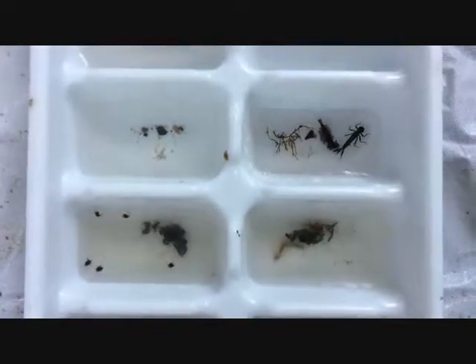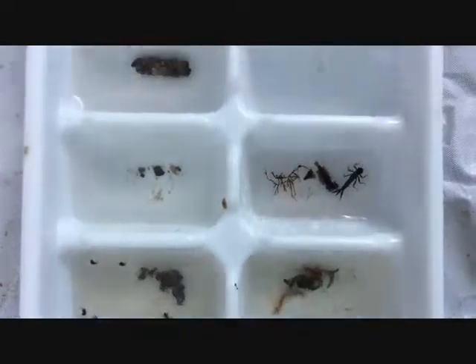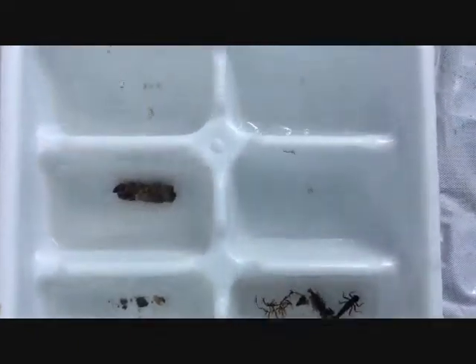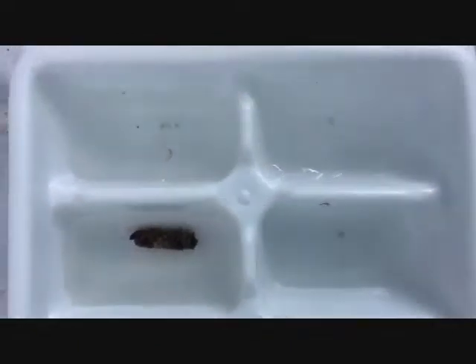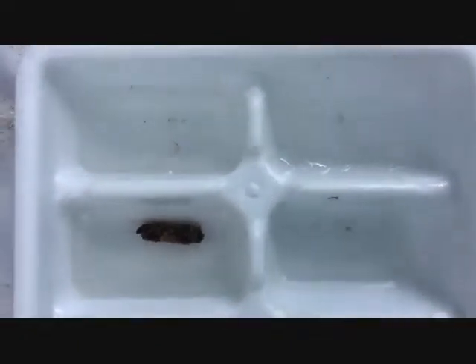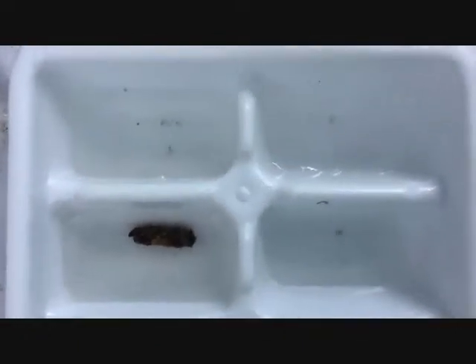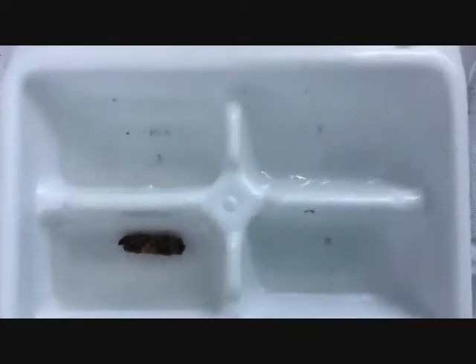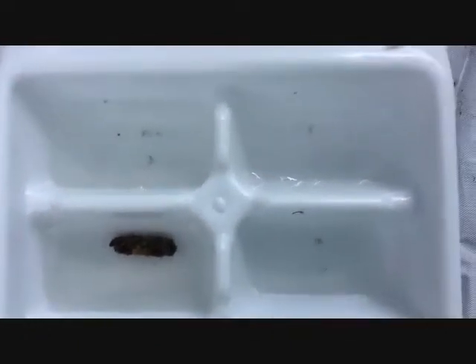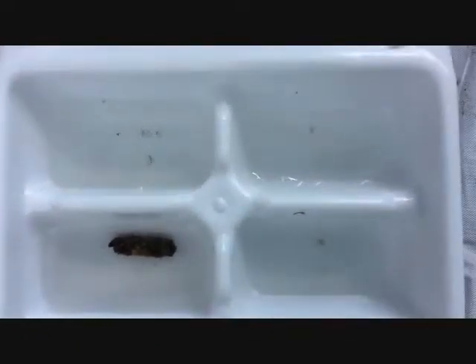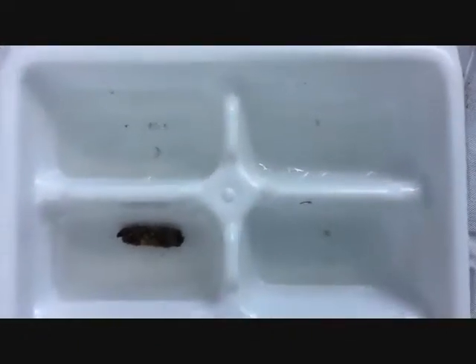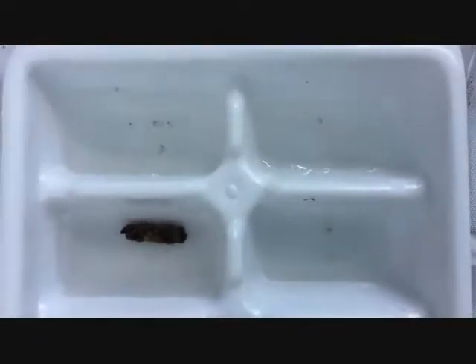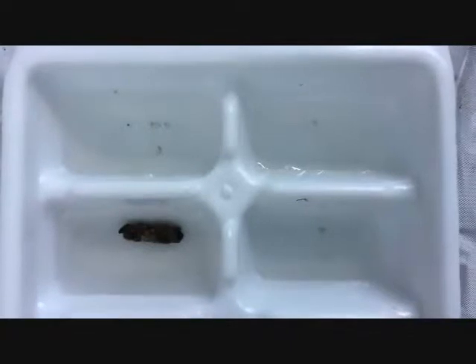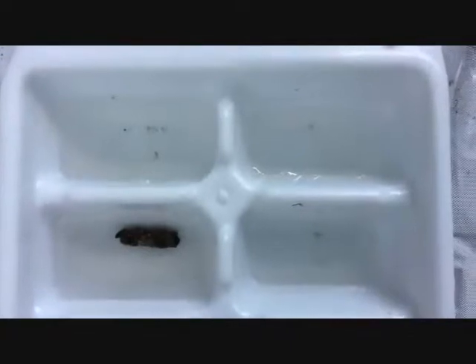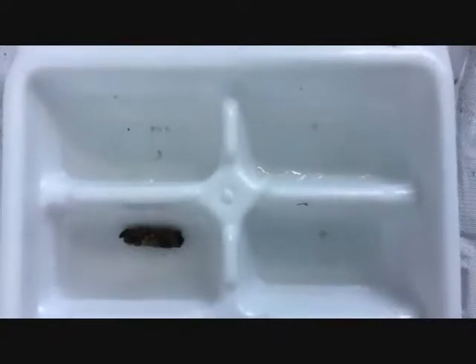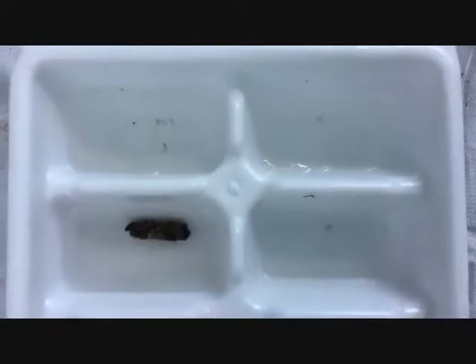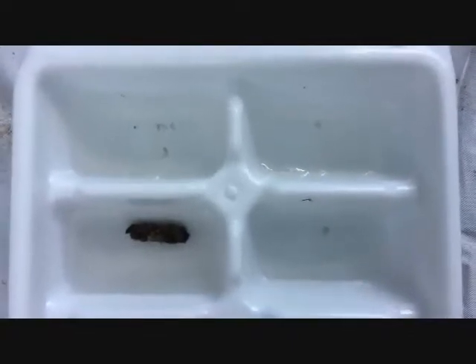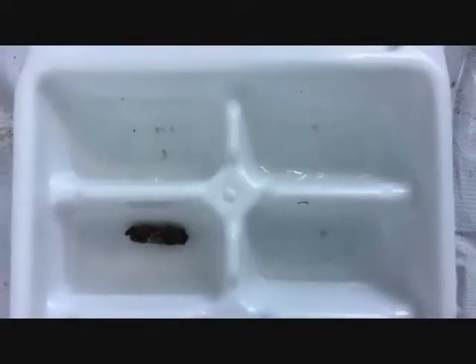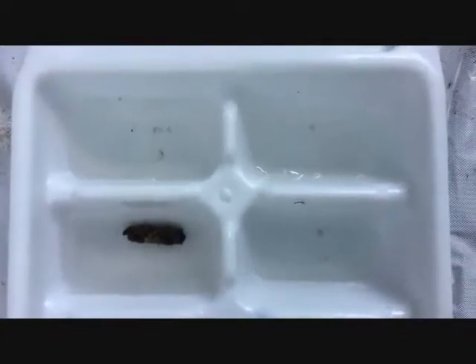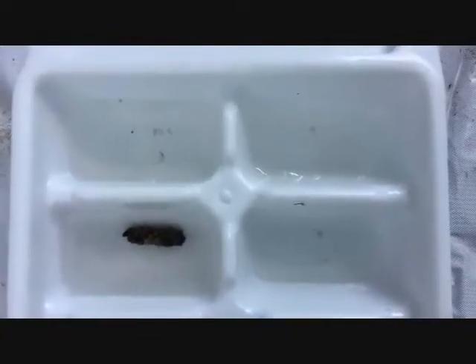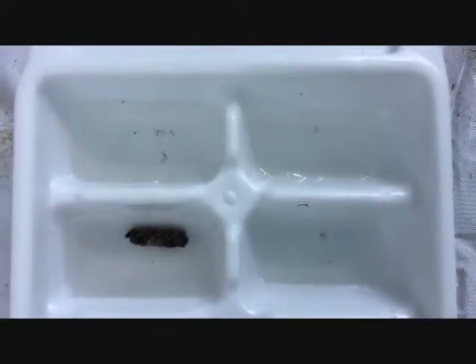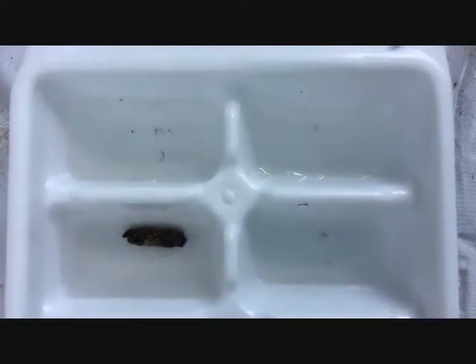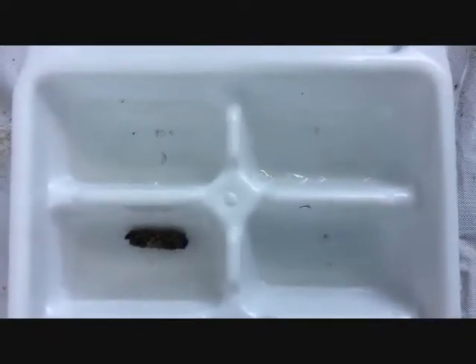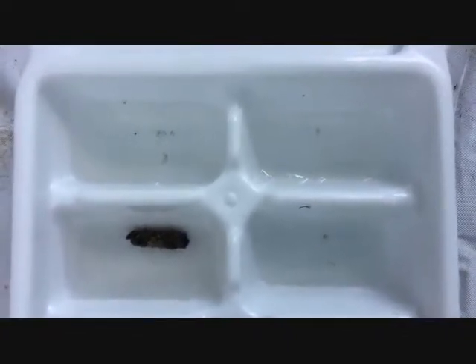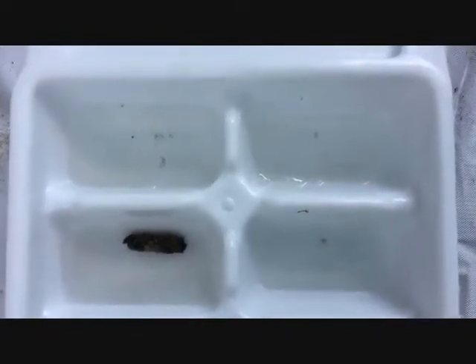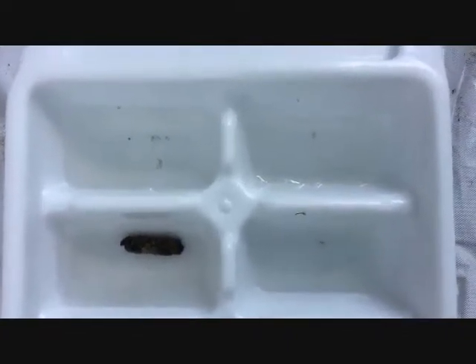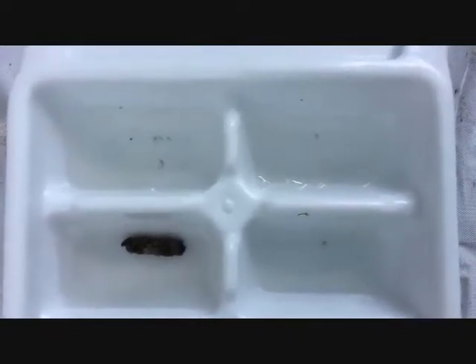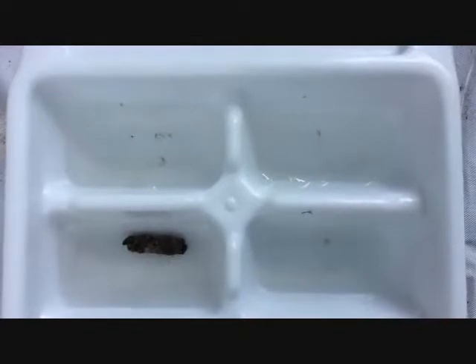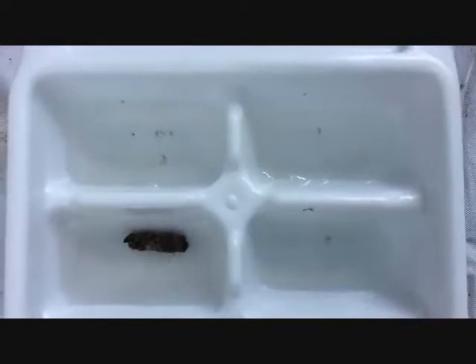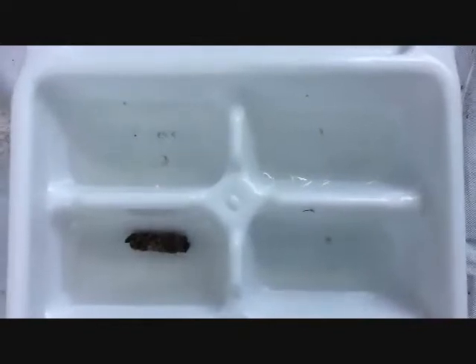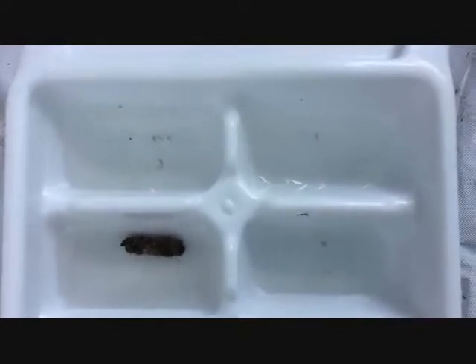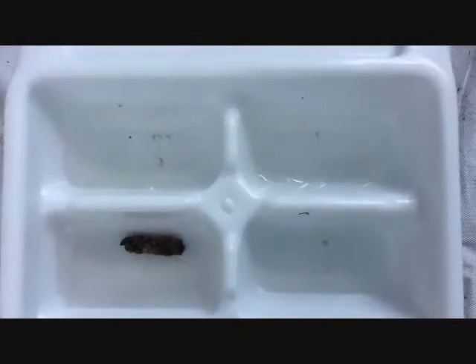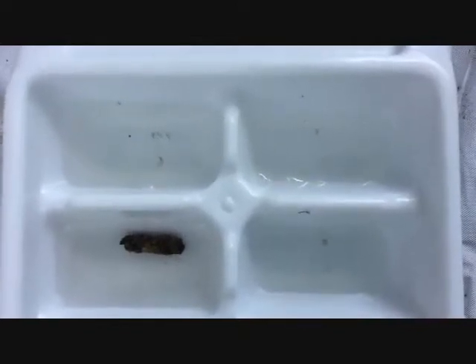This is a caddisfly casing. There's actually no caddisfly in here, but this is what certain caddisflies actually live in. They make the casing out of sticks, rocks, whatever, and the river bottom sand.